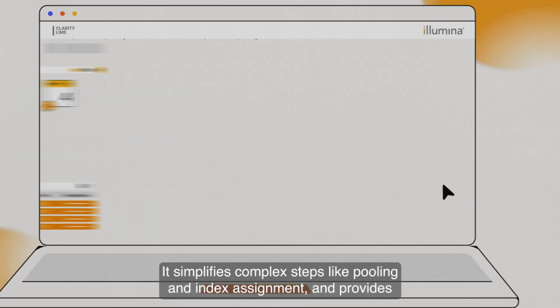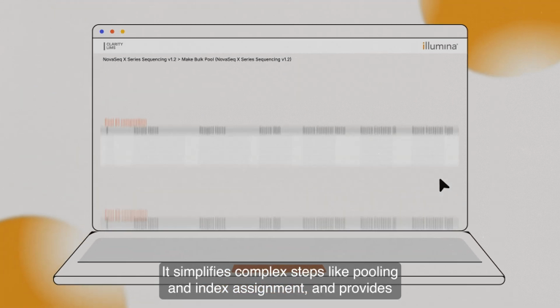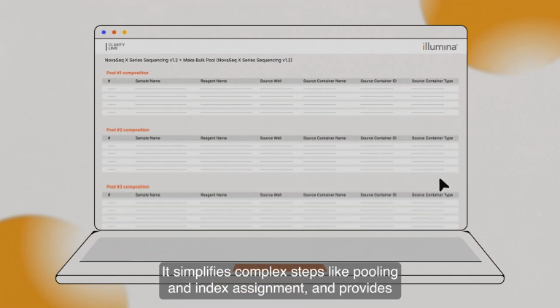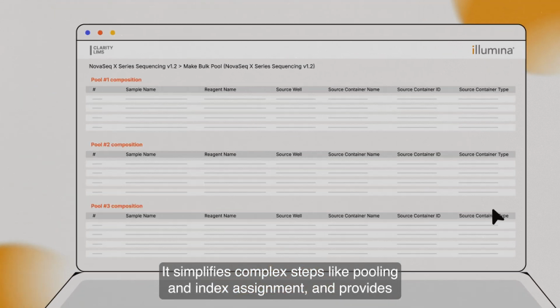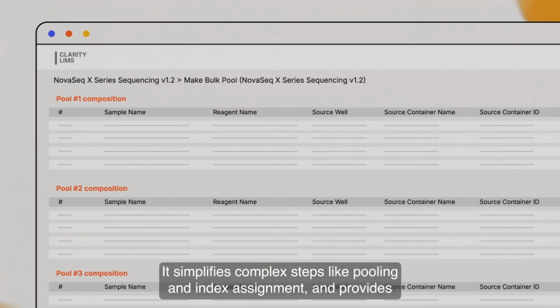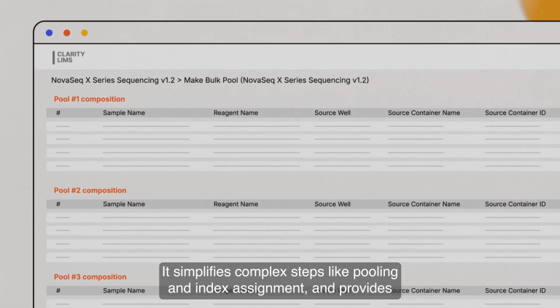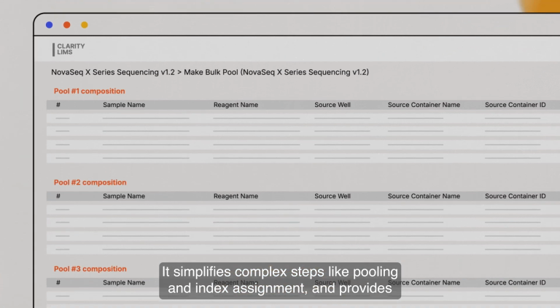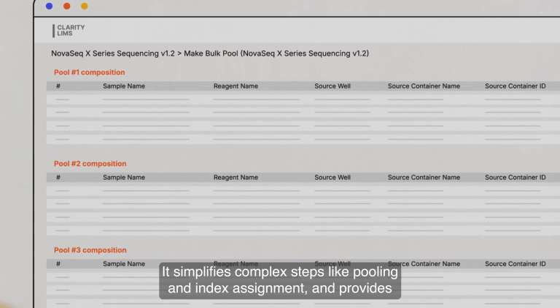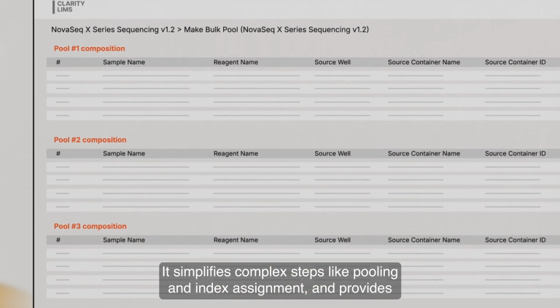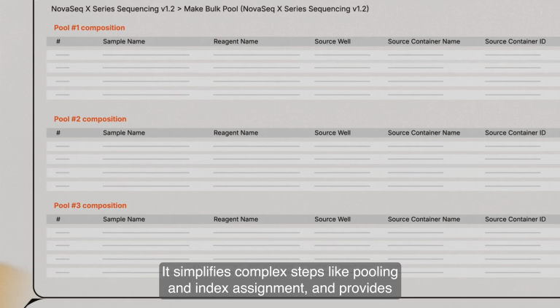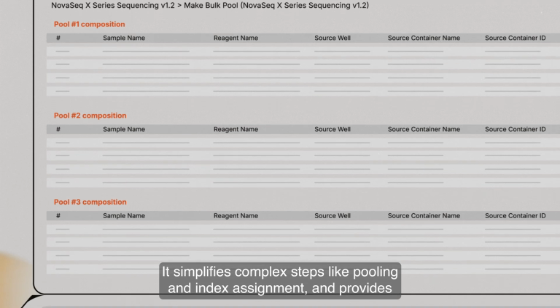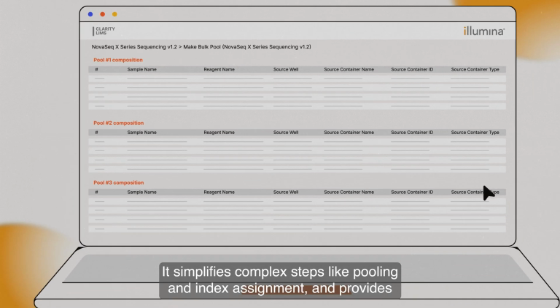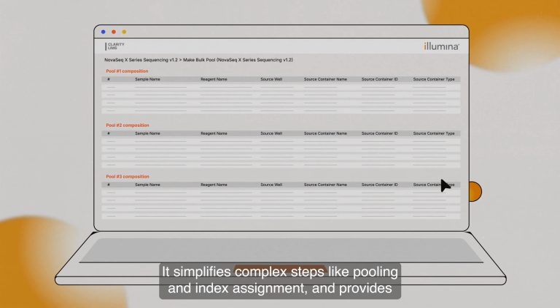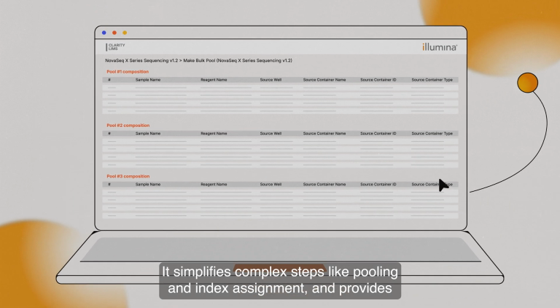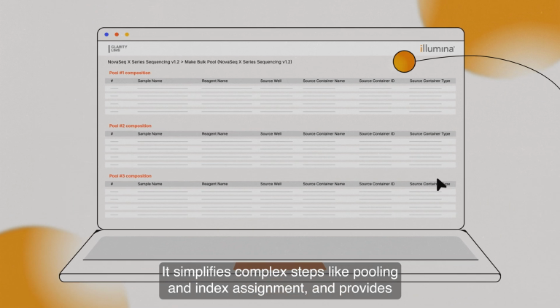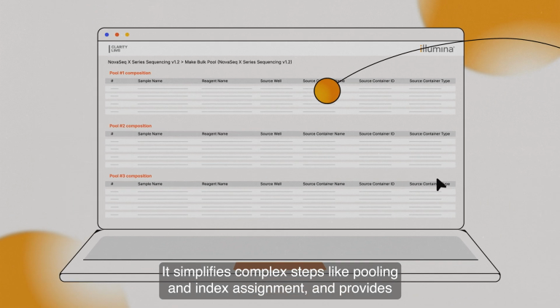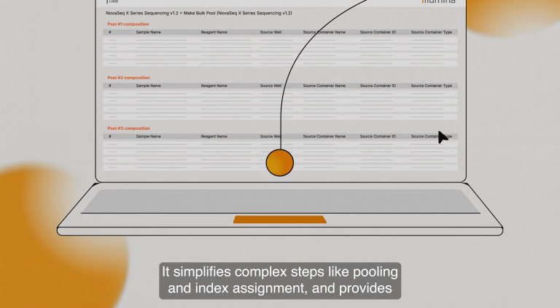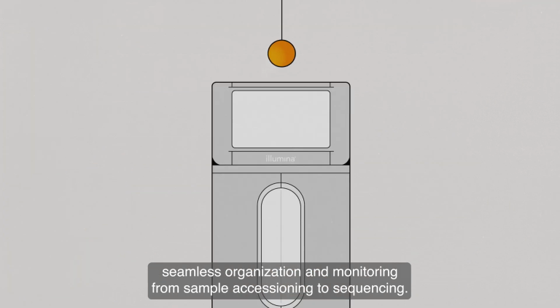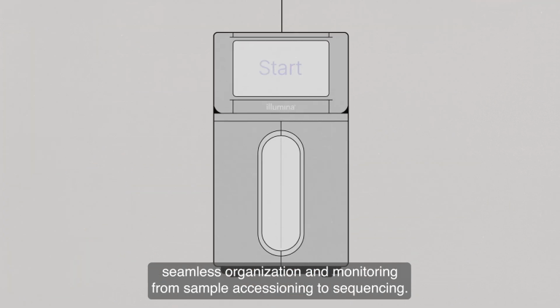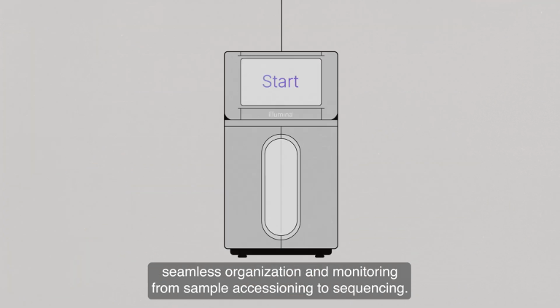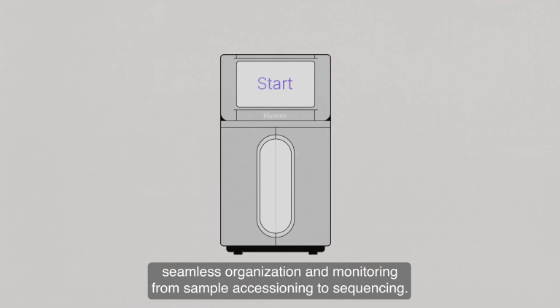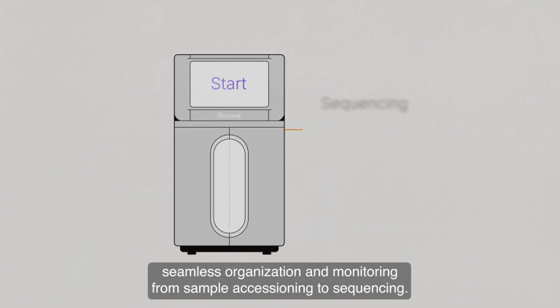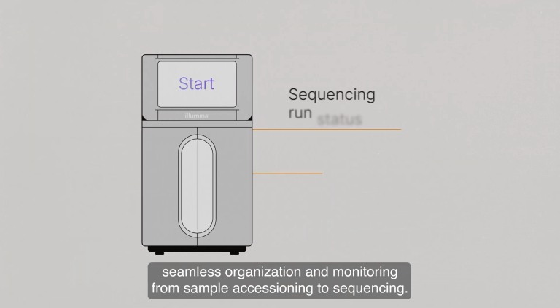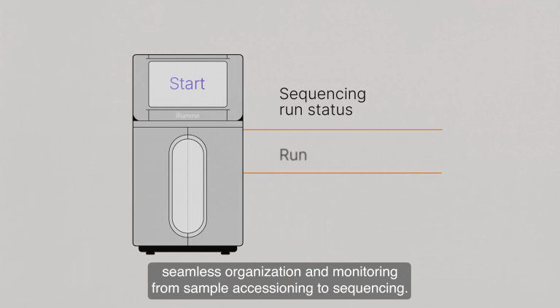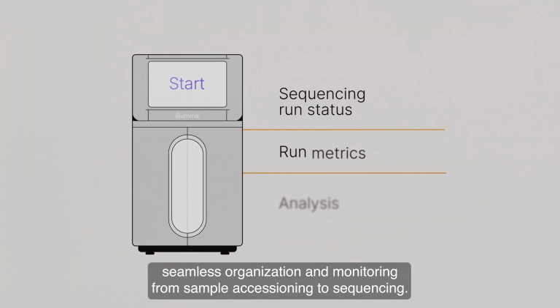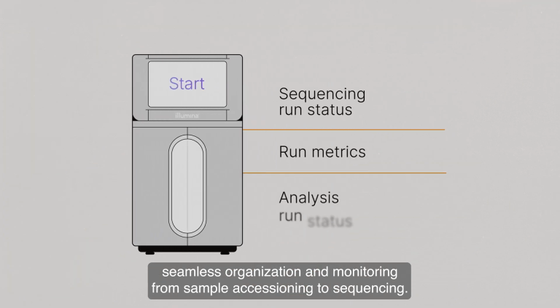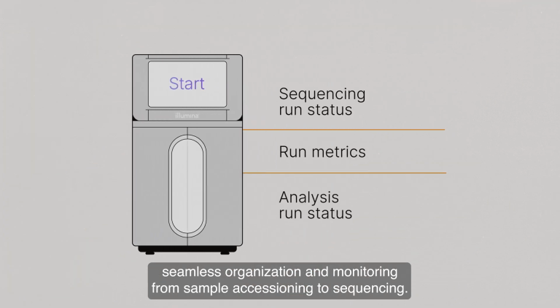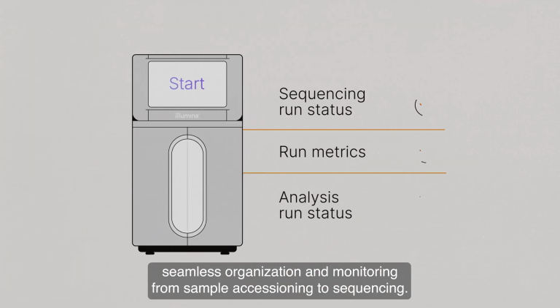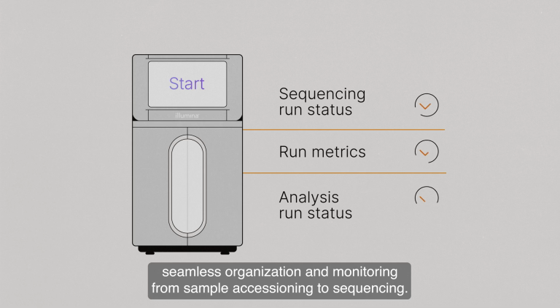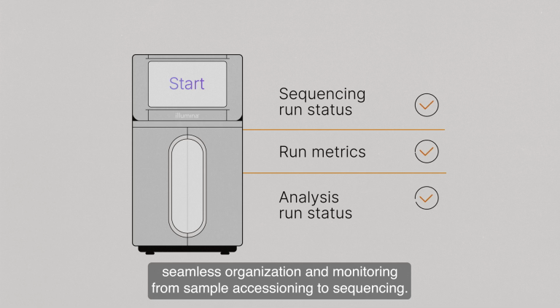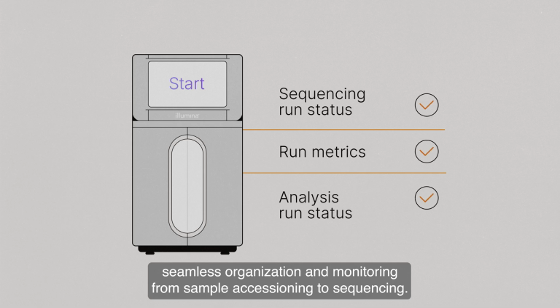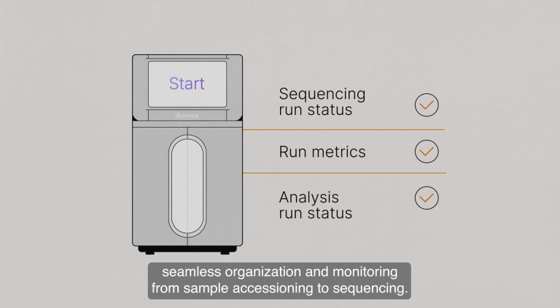It simplifies complex steps like pooling and index assignment, and provides seamless organization and monitoring from sample accessioning to sequencing.